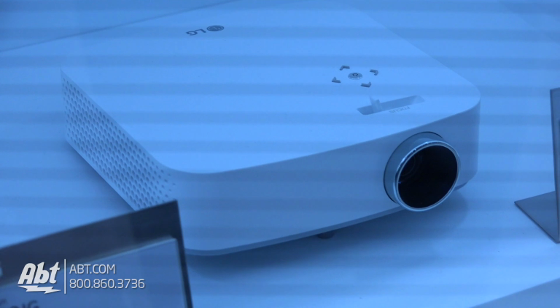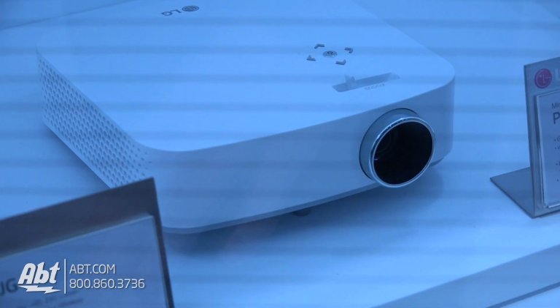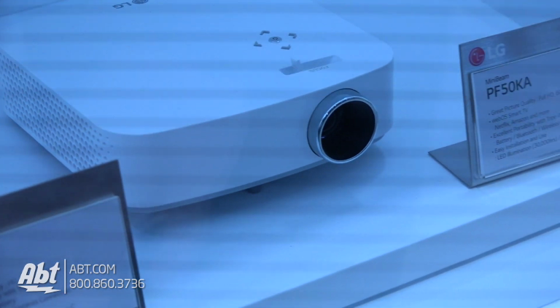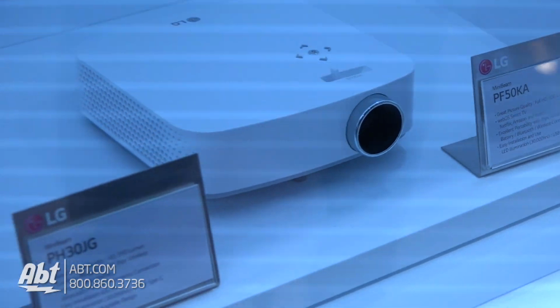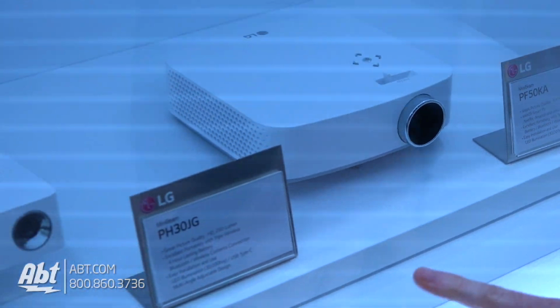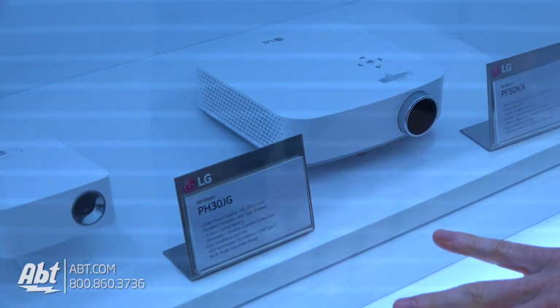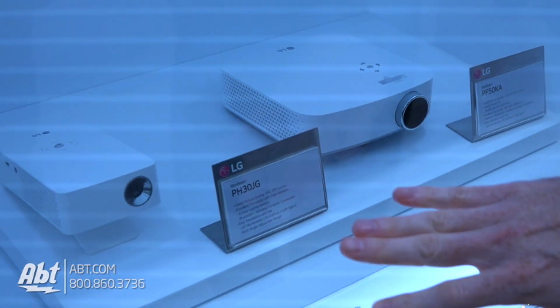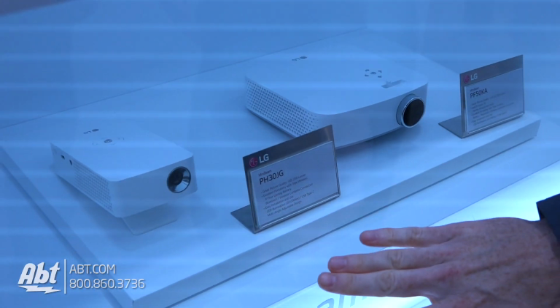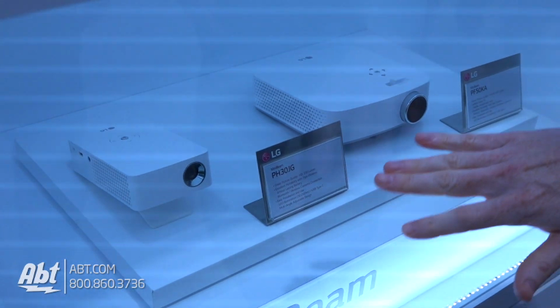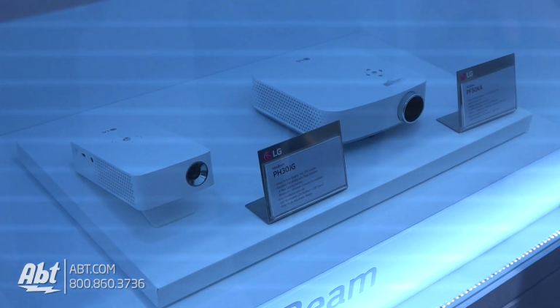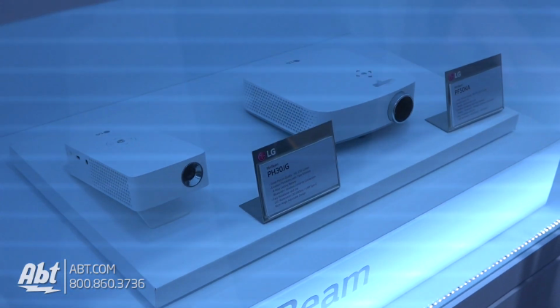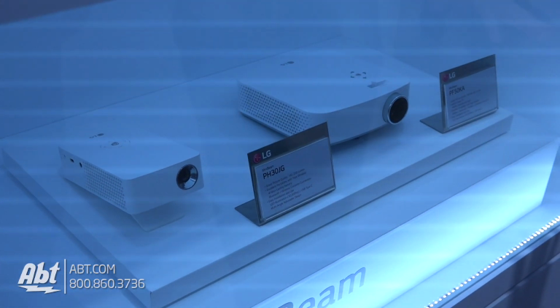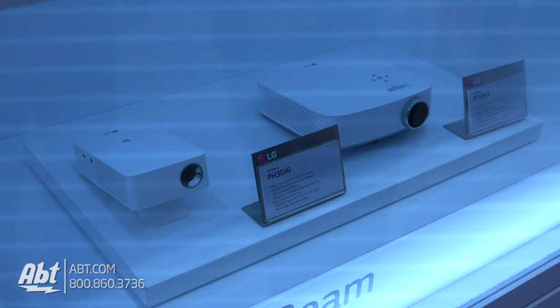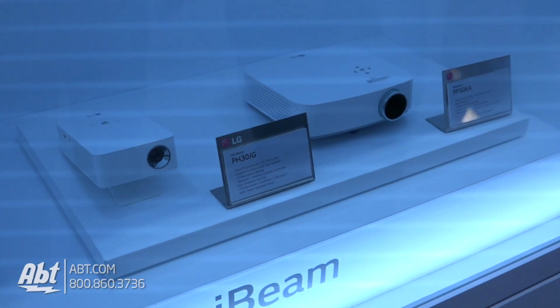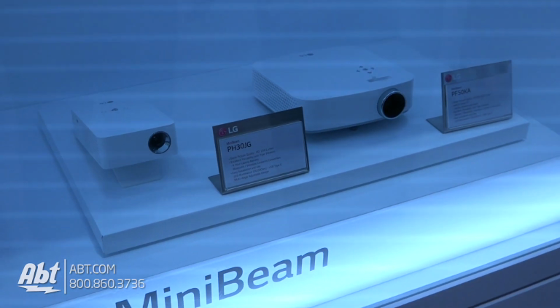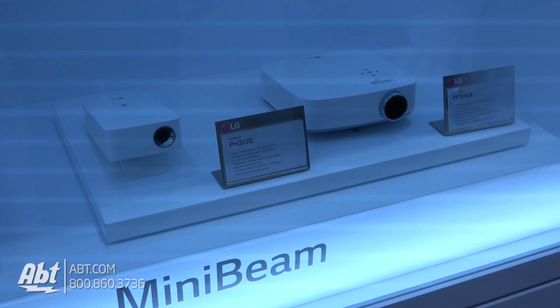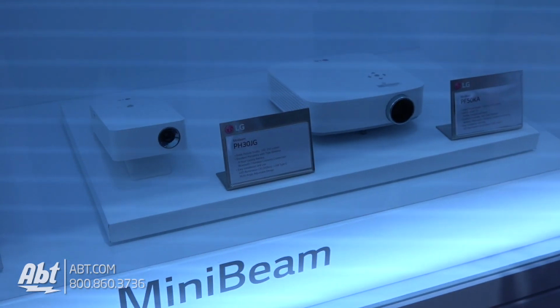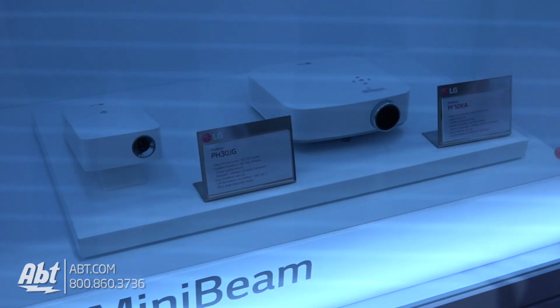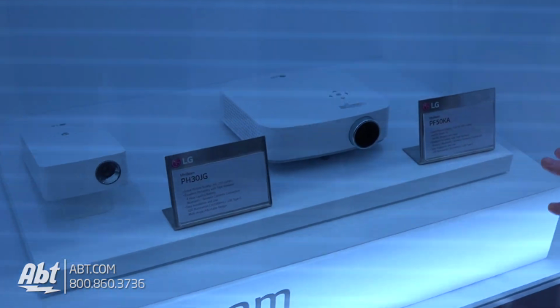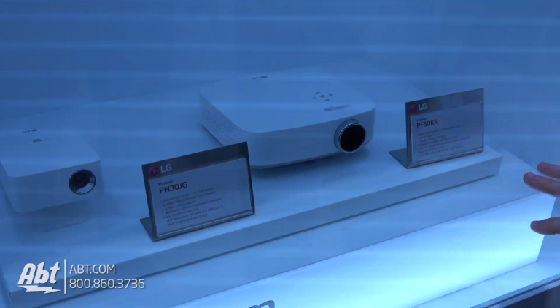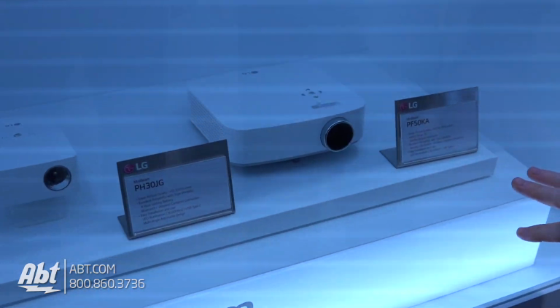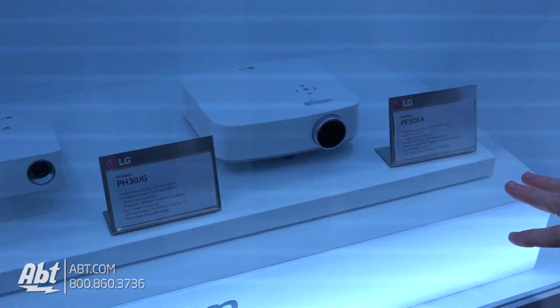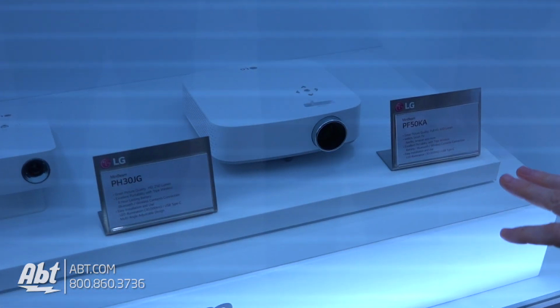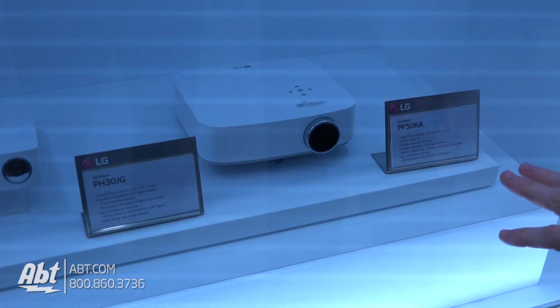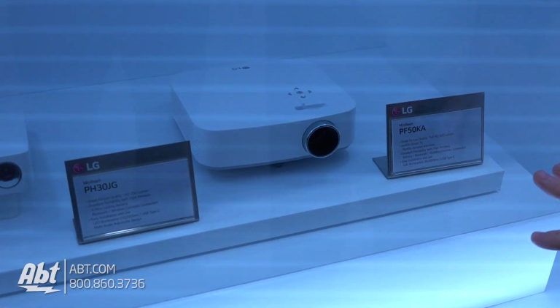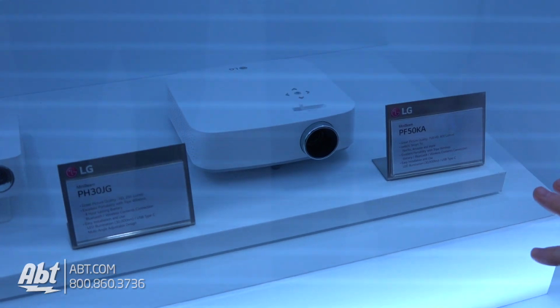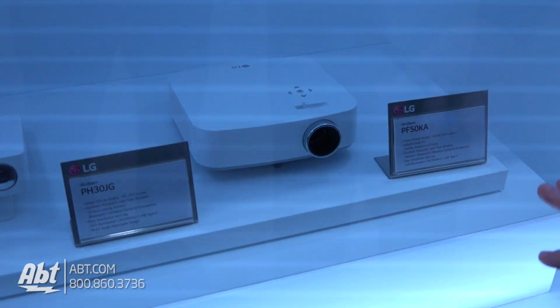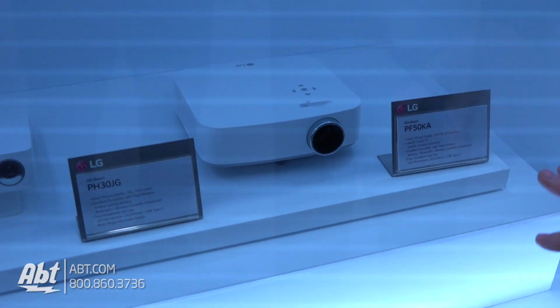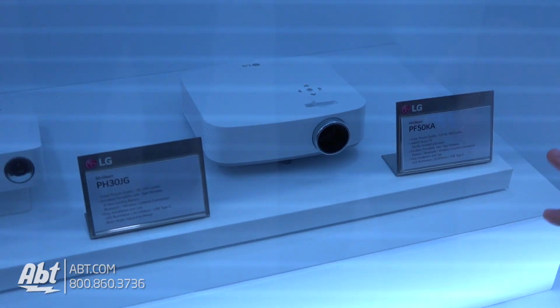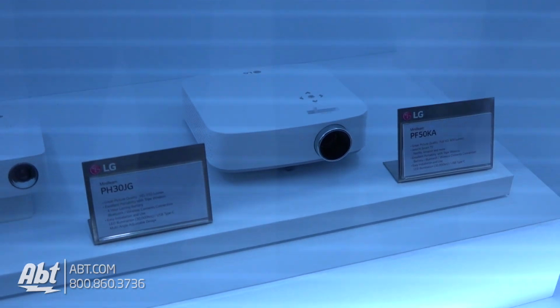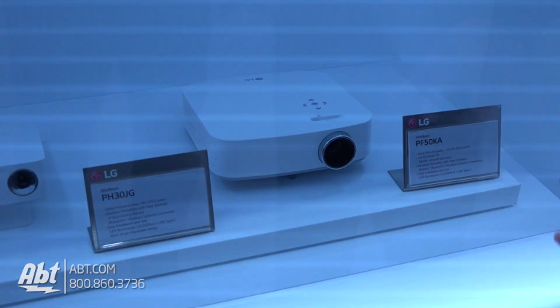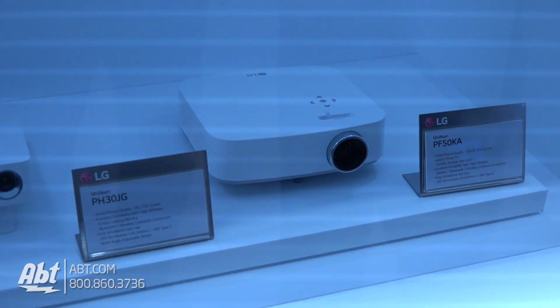So there's the PH30JG. When we make the jump to the PF50KA, one thing to know is that this is also built in with our webOS function. So this is a smart projector, the PF50KA.